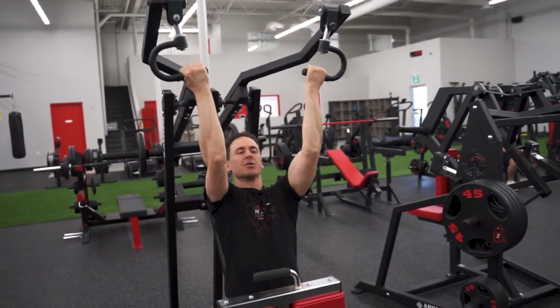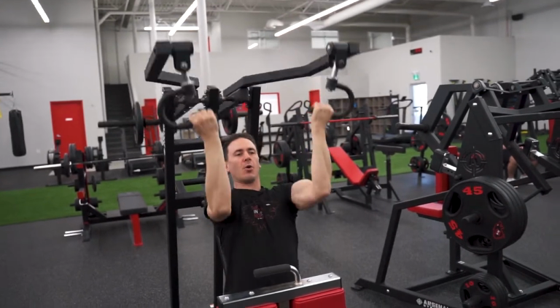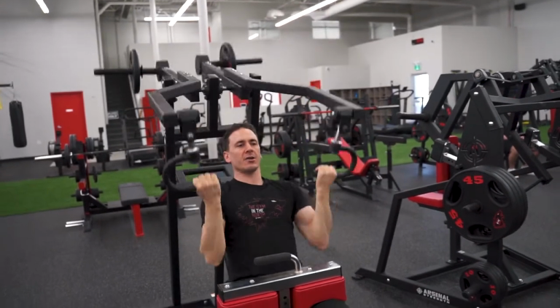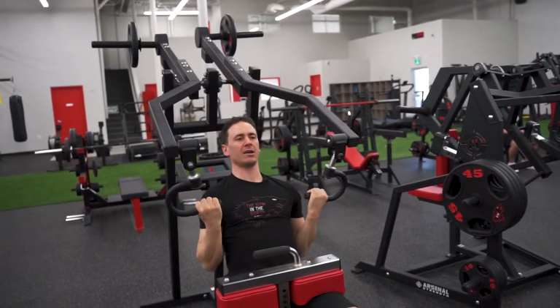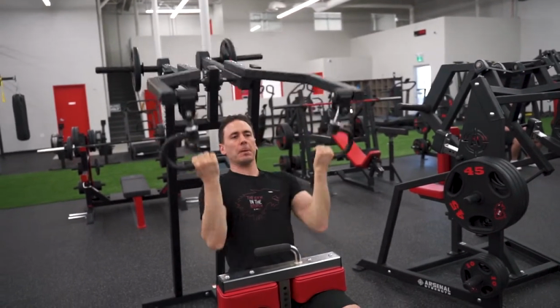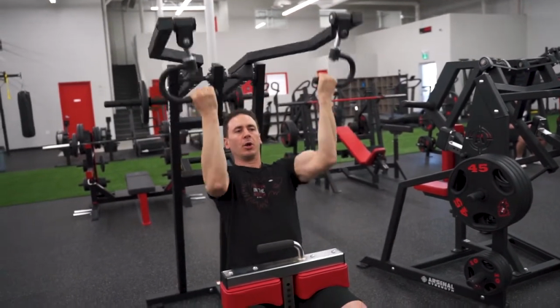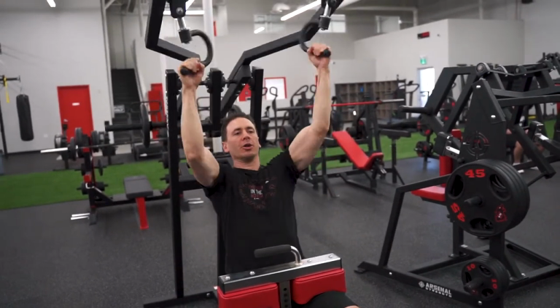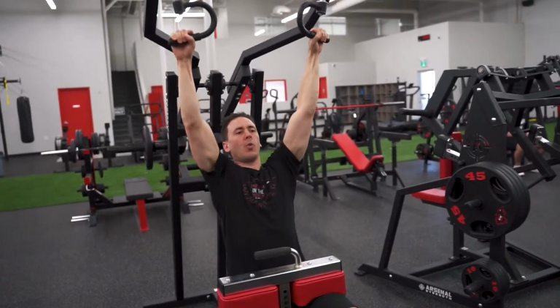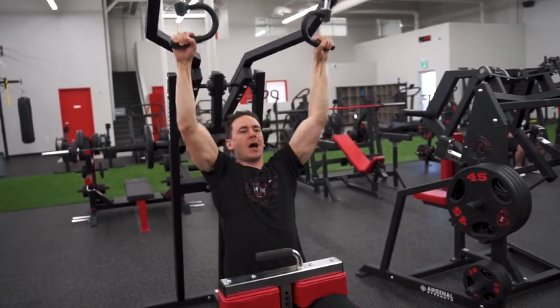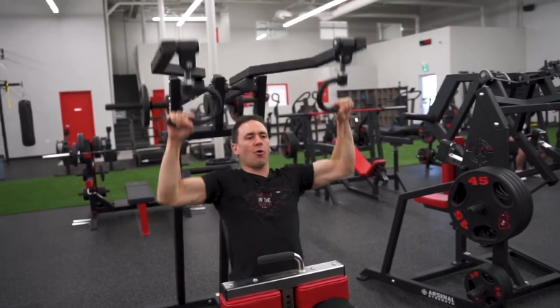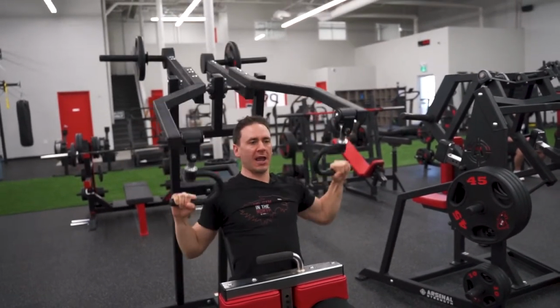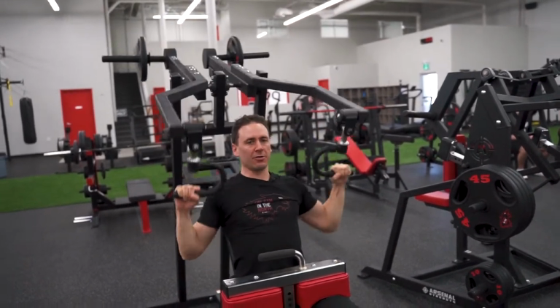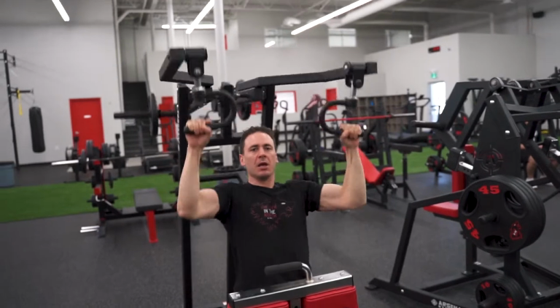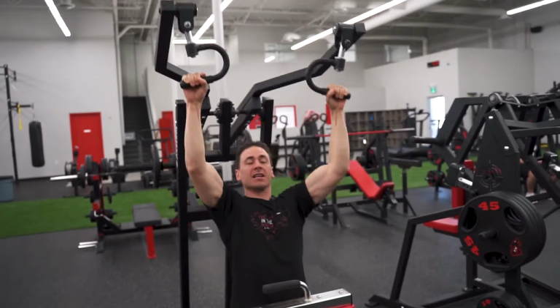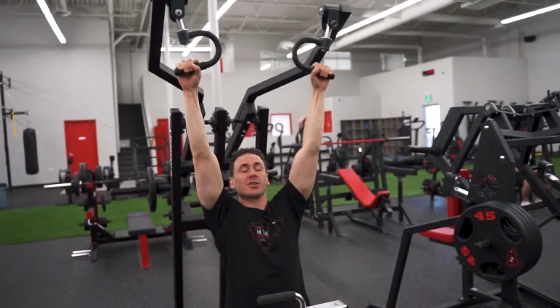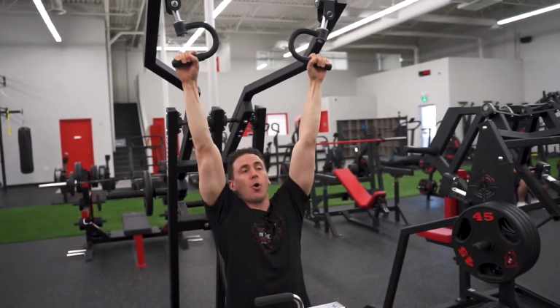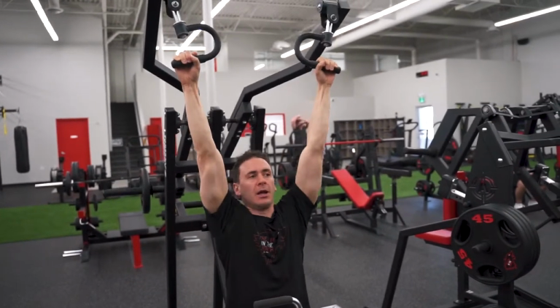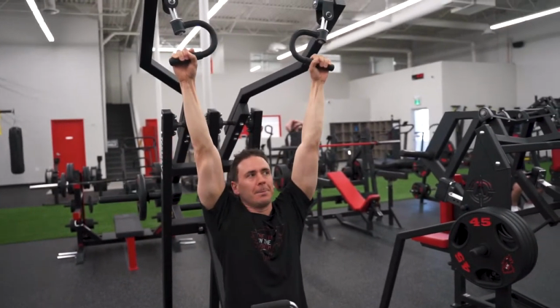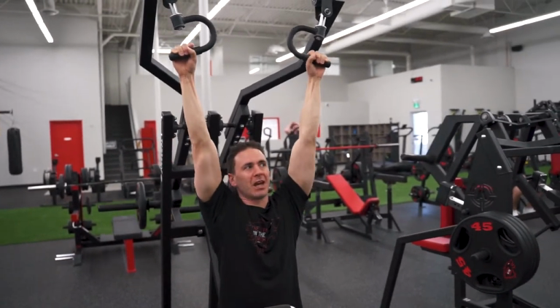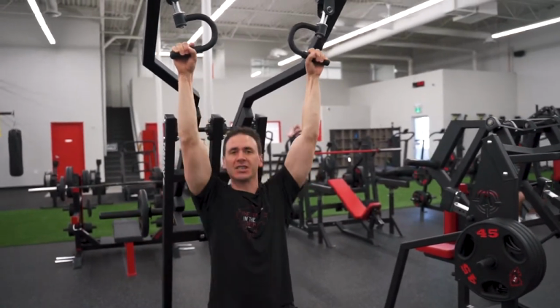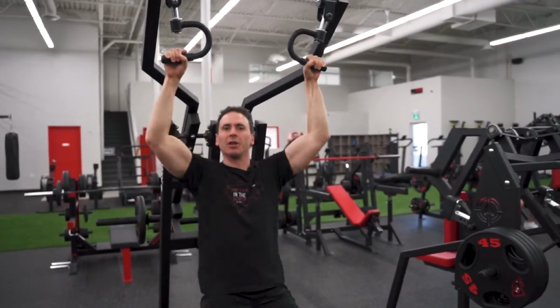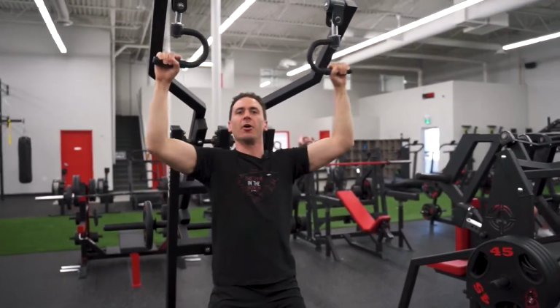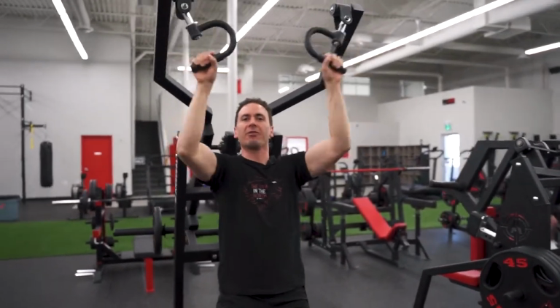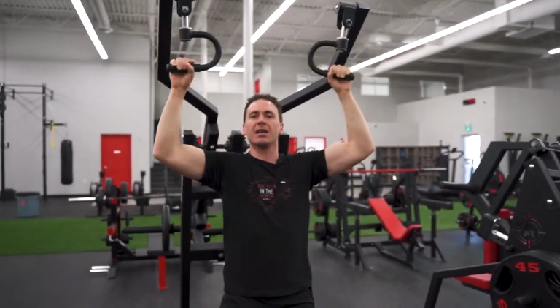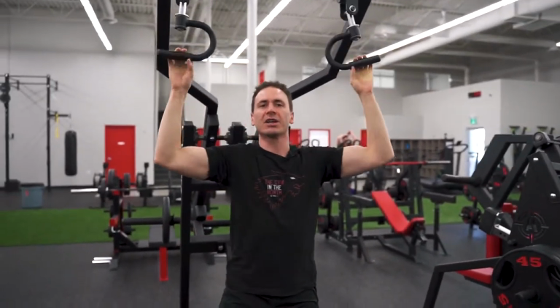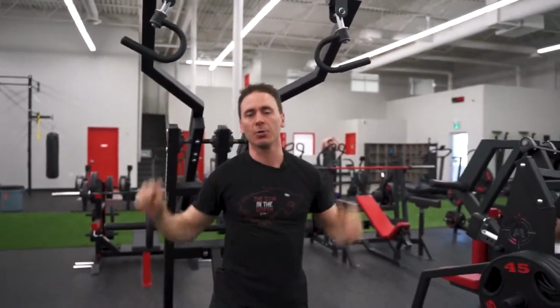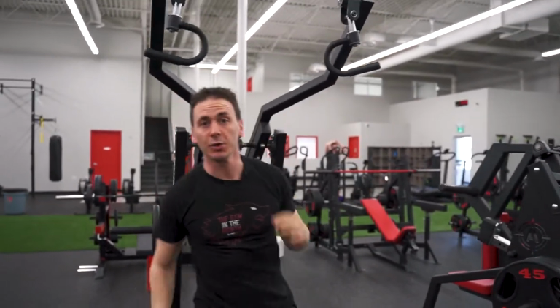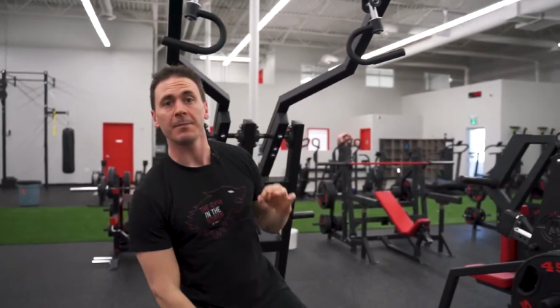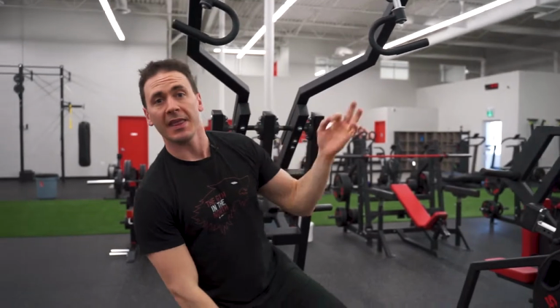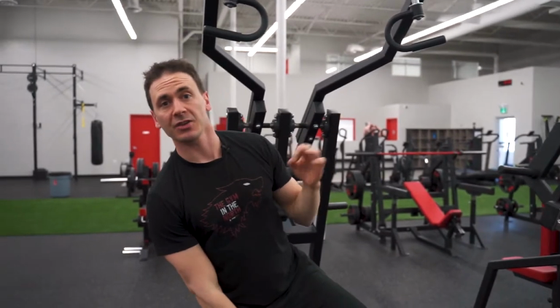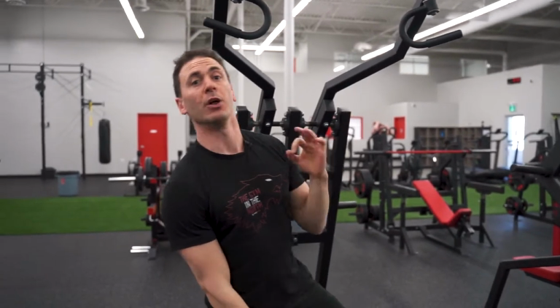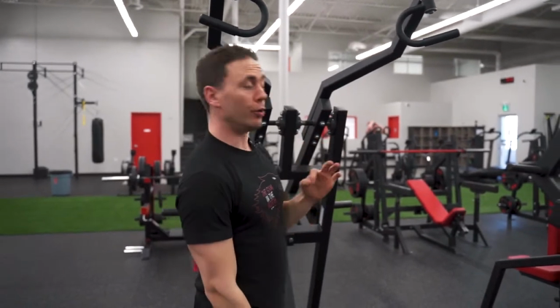You can go underhand grip or you can go wide overhand grip — it's so adjustable. Any direction that you want to use it, the handles will move.